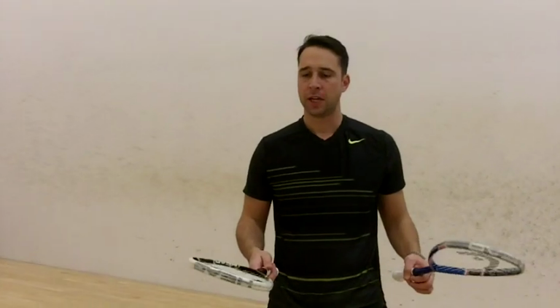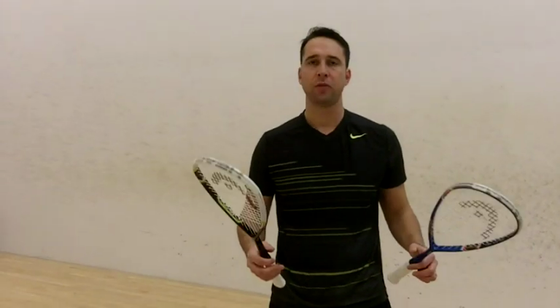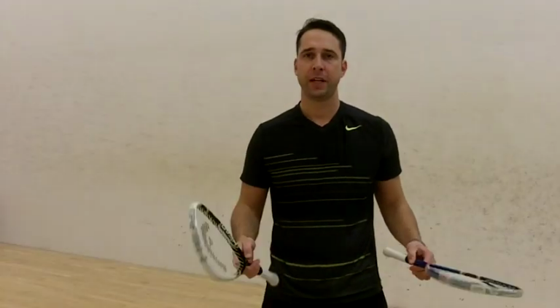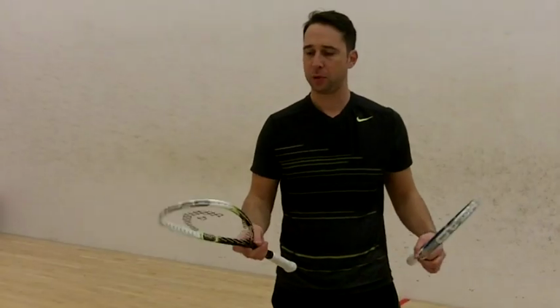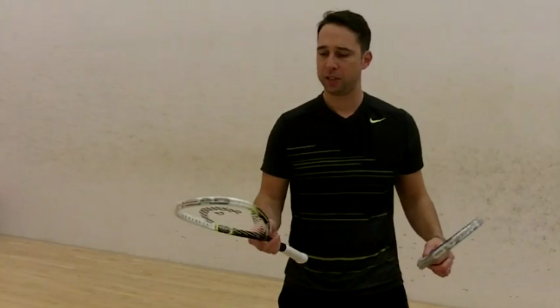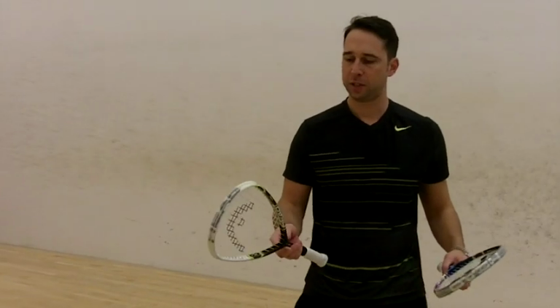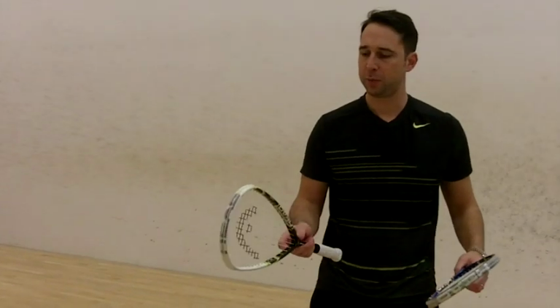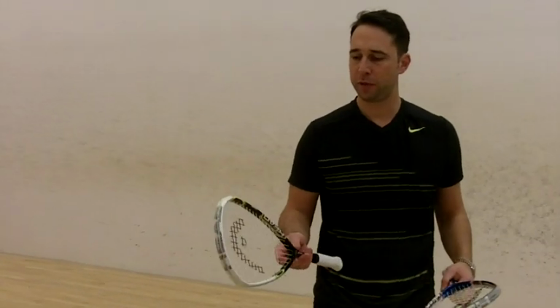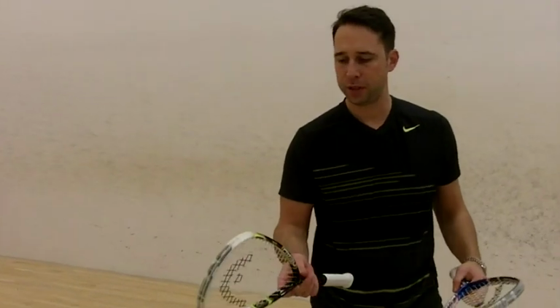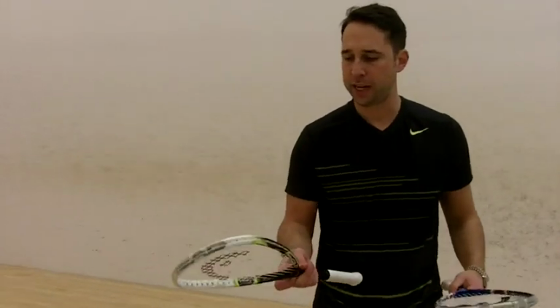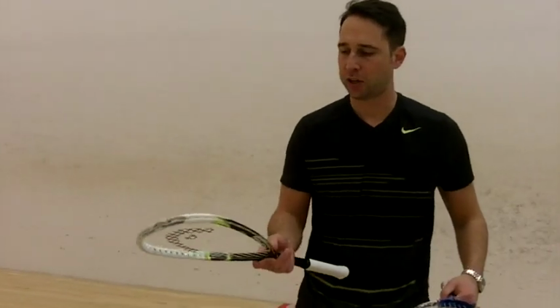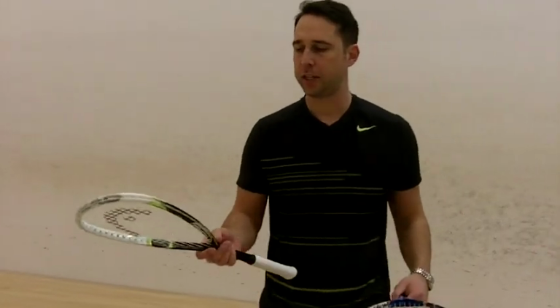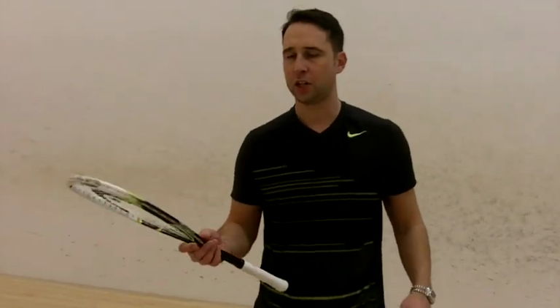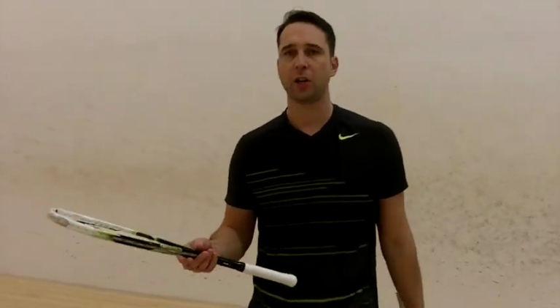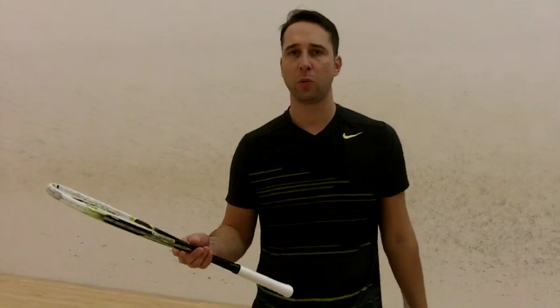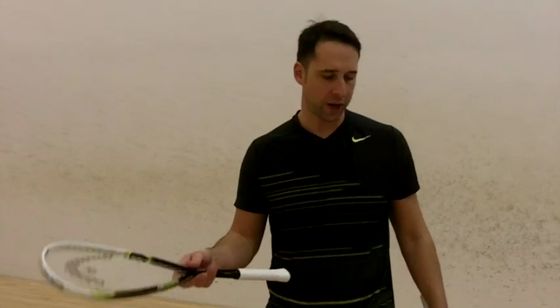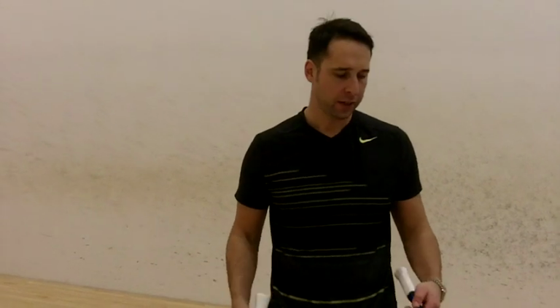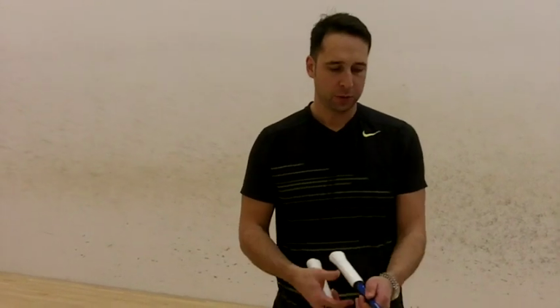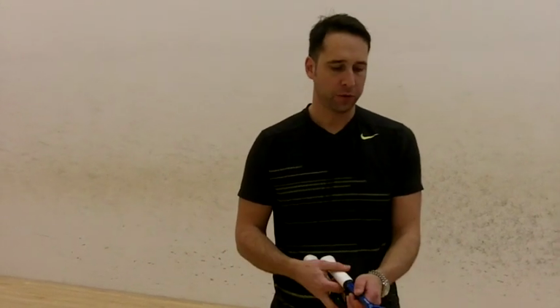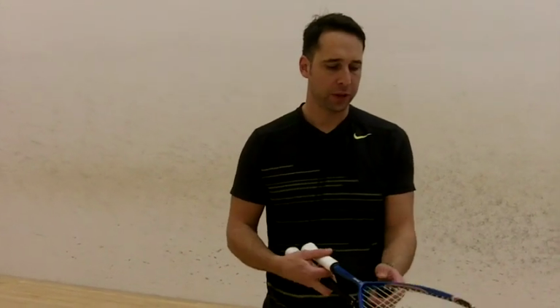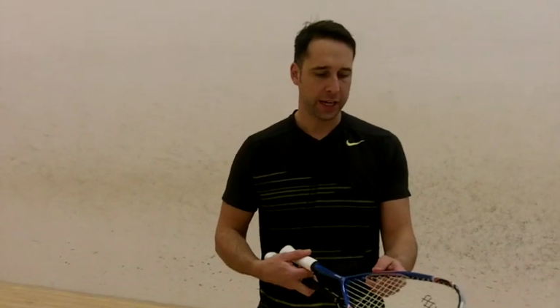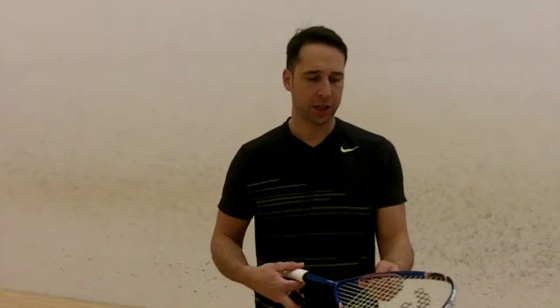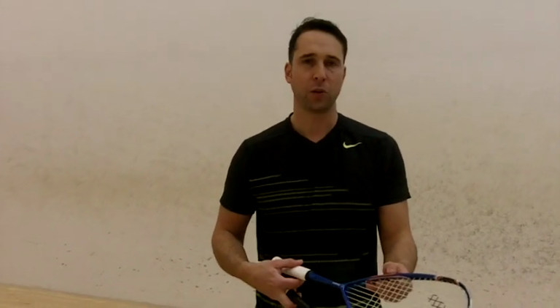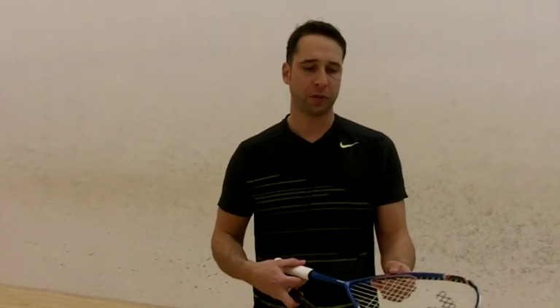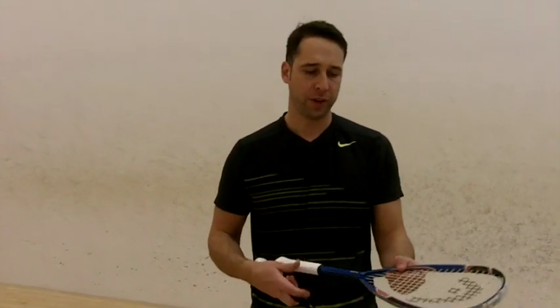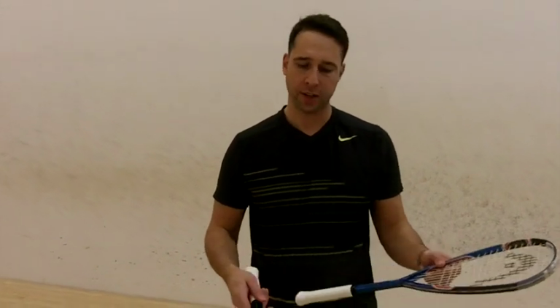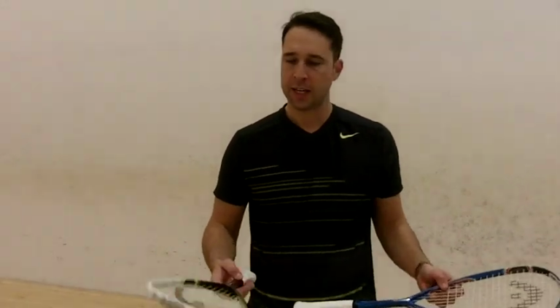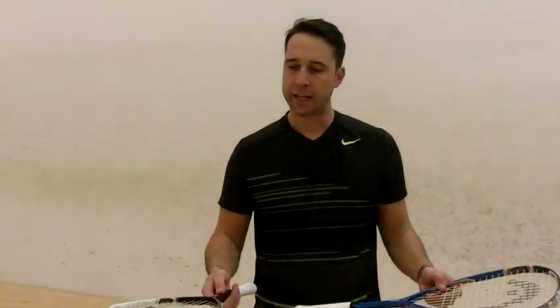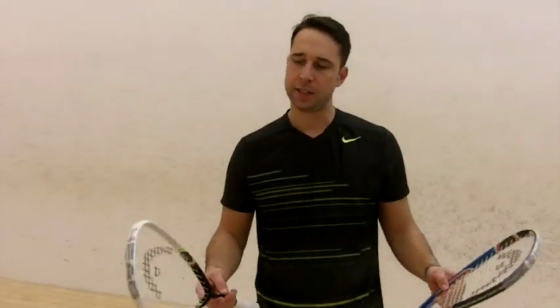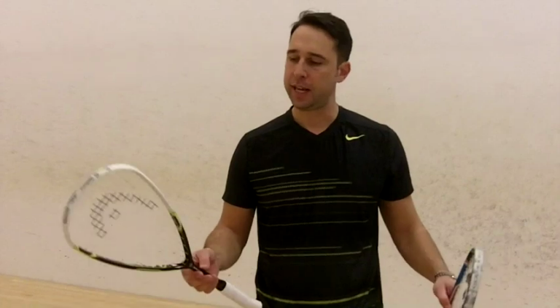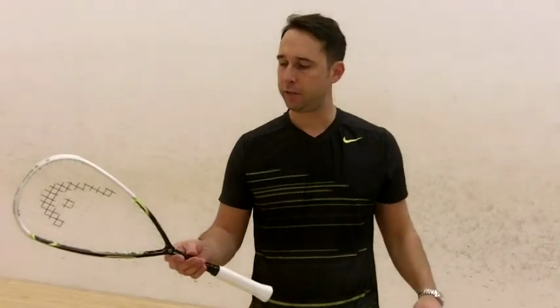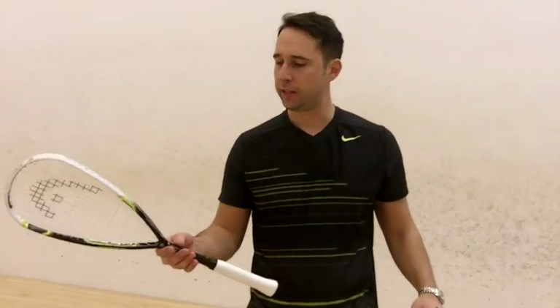Hi, Paul from PDH Sports. We're doing a product review today on the Sciano 1.5. We've just reviewed the Sciano 1.35, so this is next in the range.